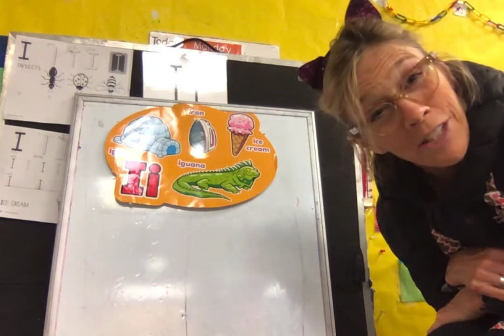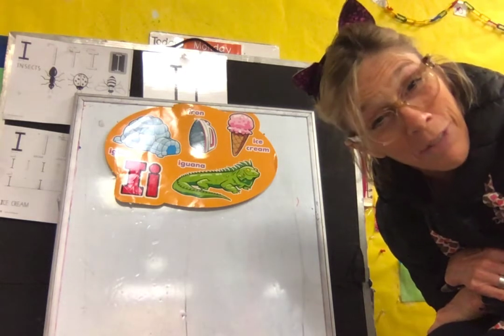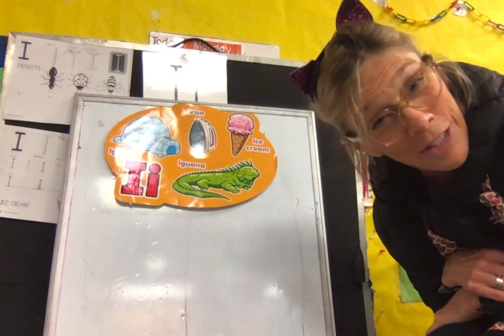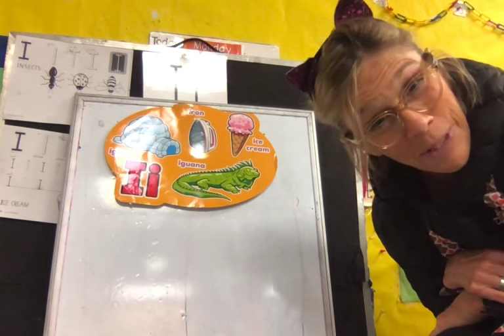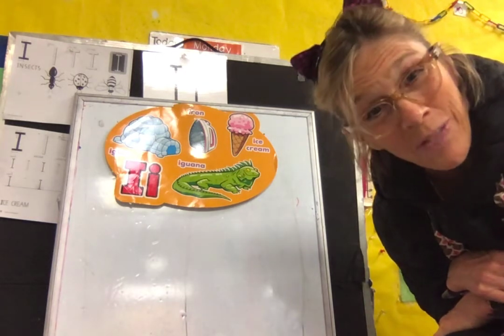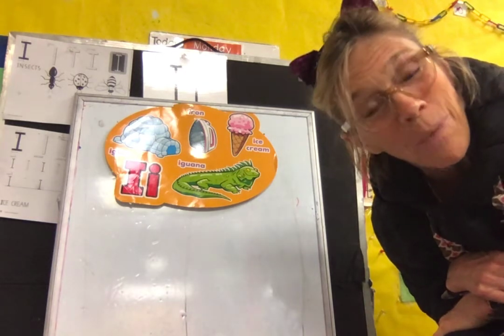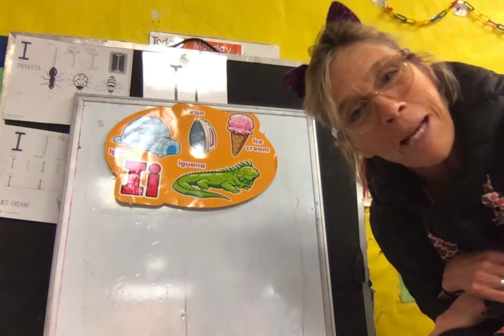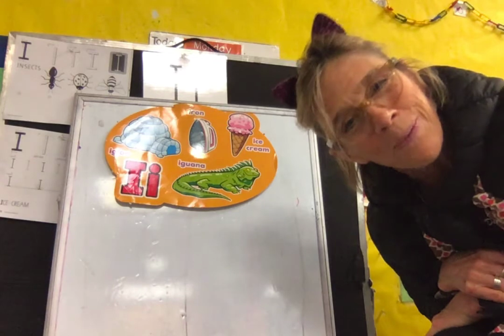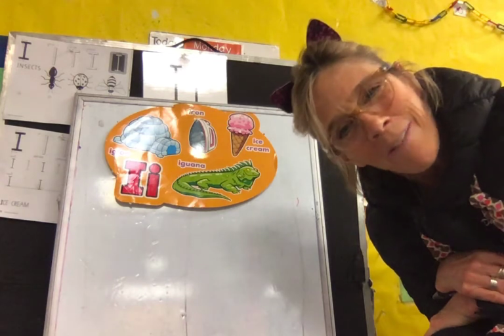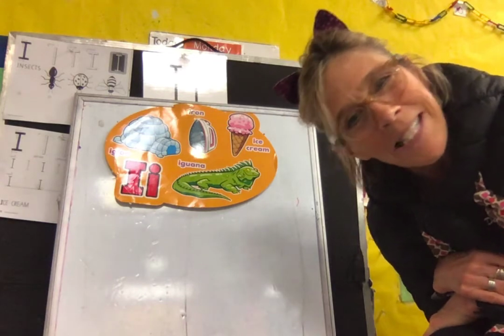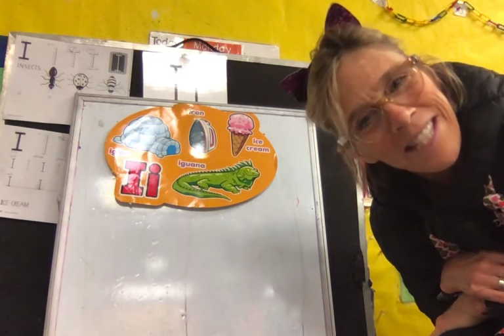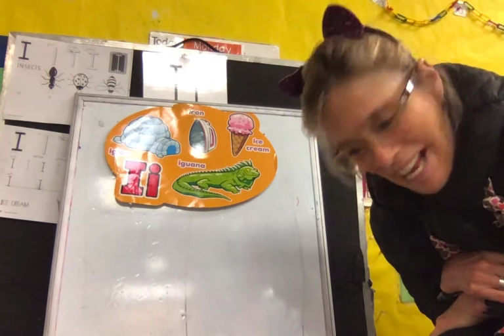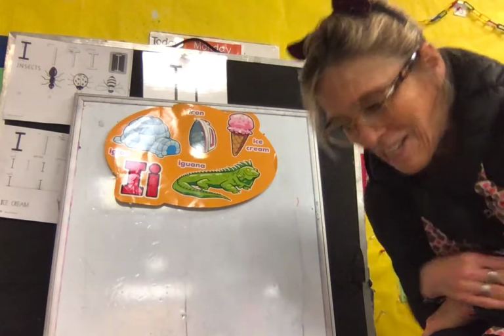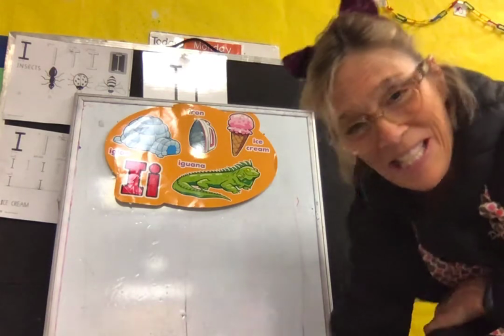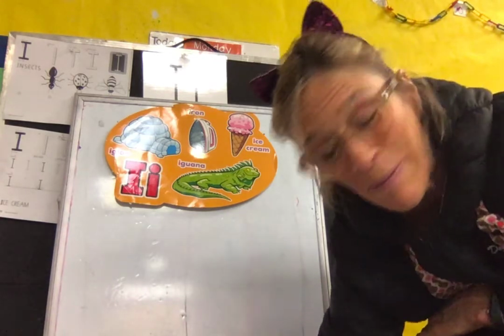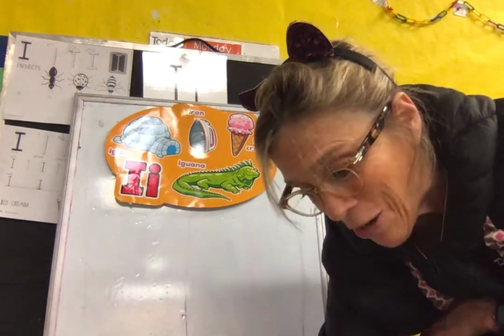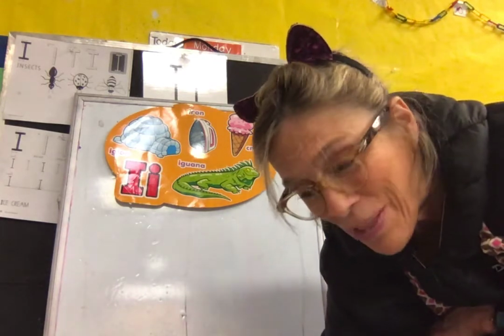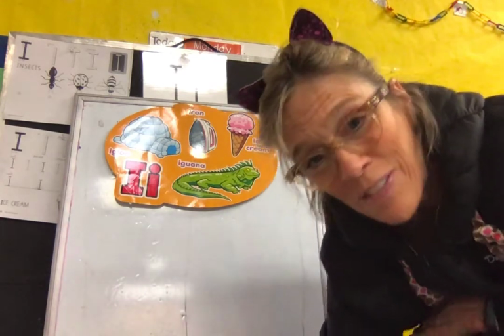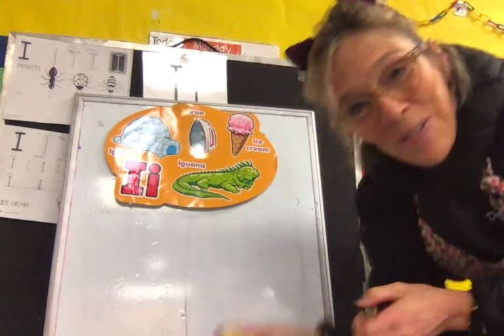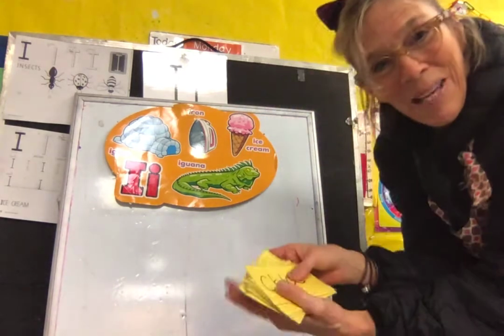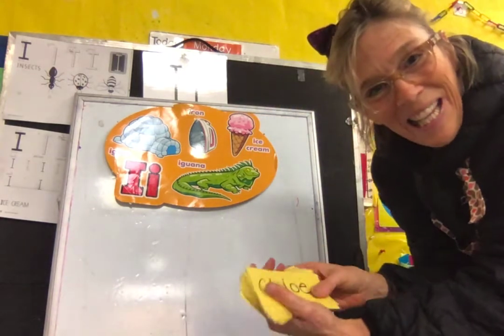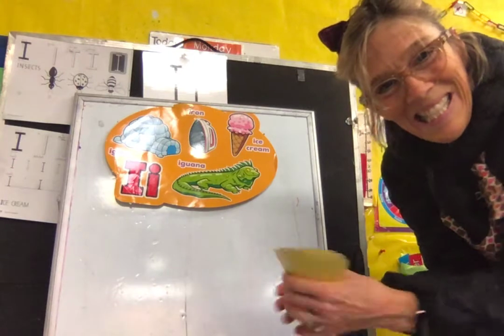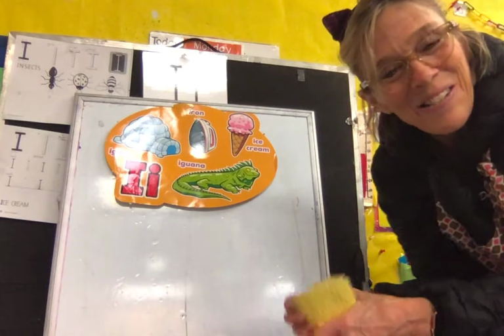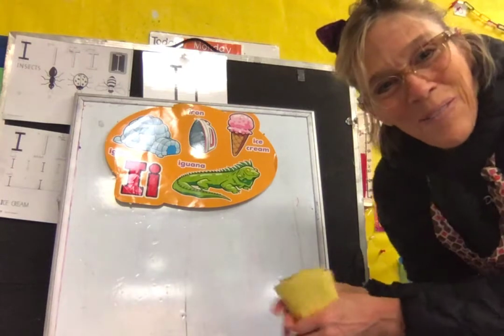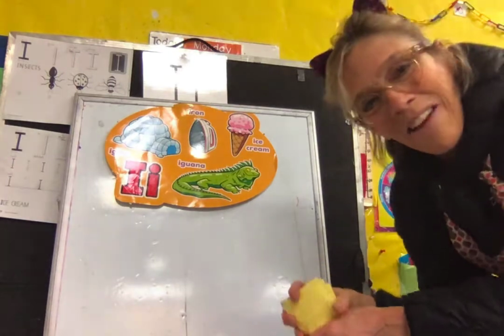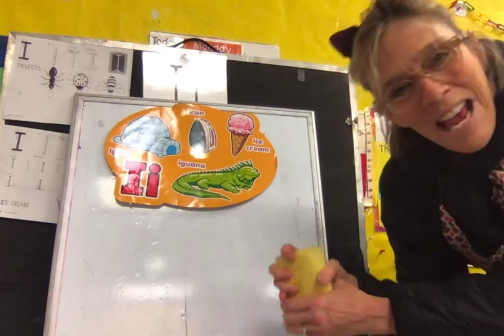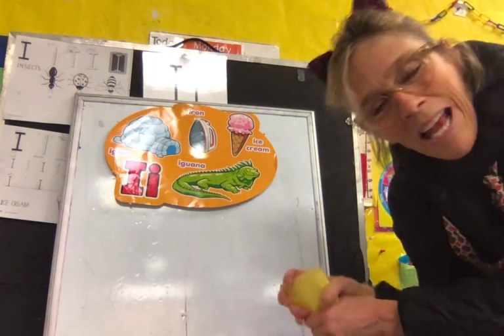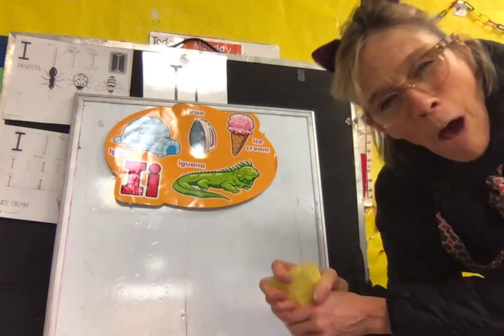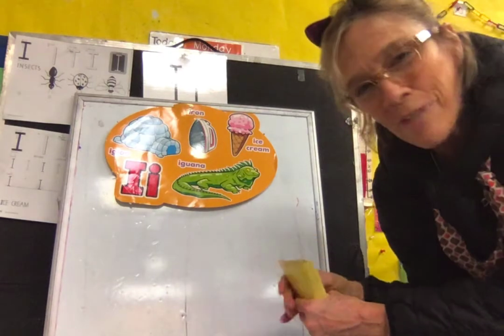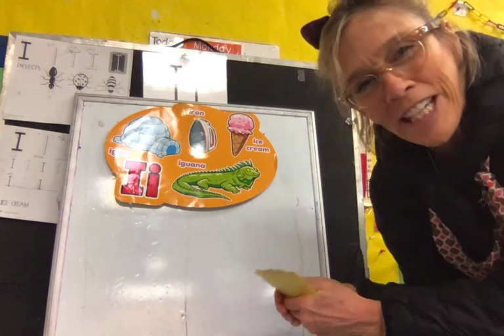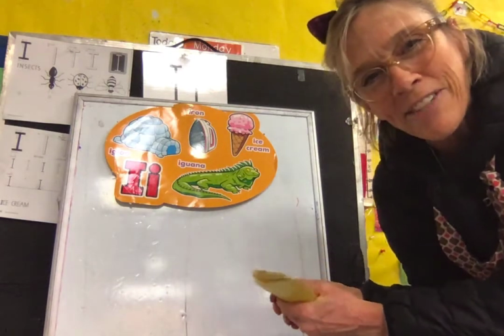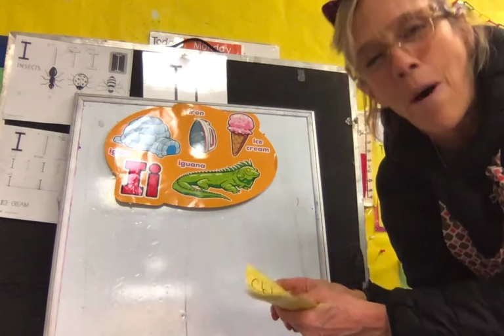But you know what, I forgot to do in the first video was to make sure everyone's here today. So this time I'm gonna start with the afternoon, the PM kids. I'm gonna say your name and tell me if you're here. Okay?